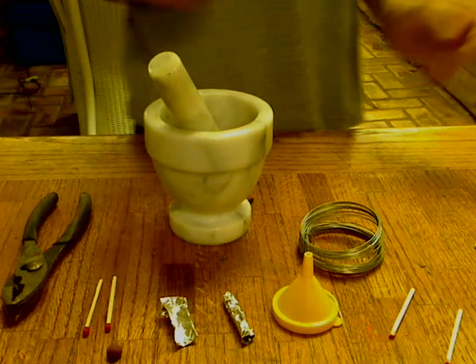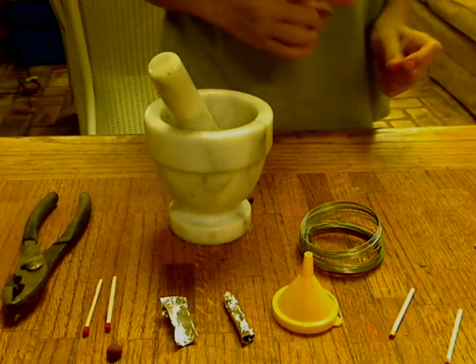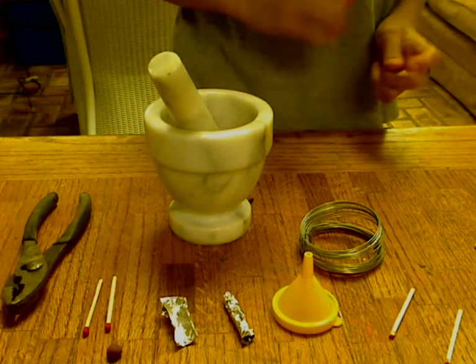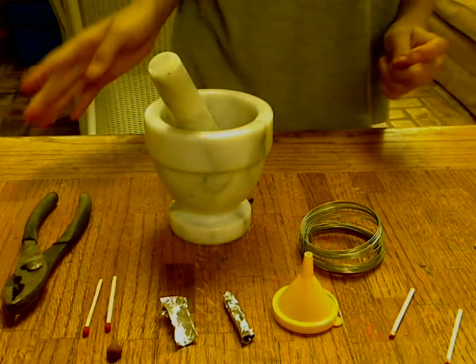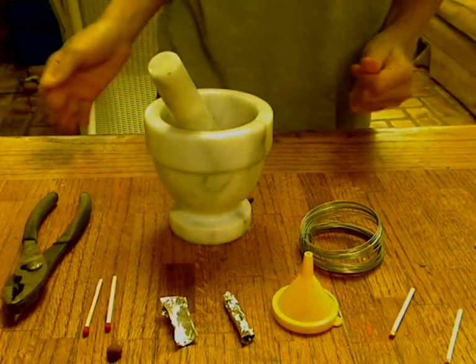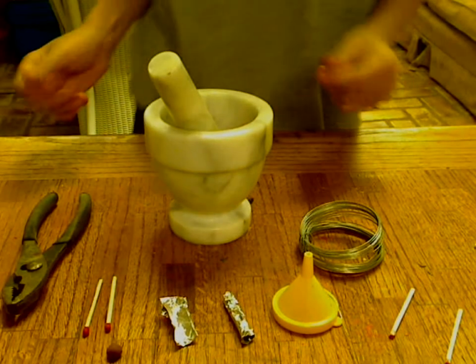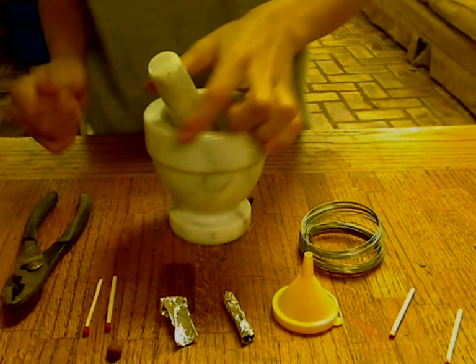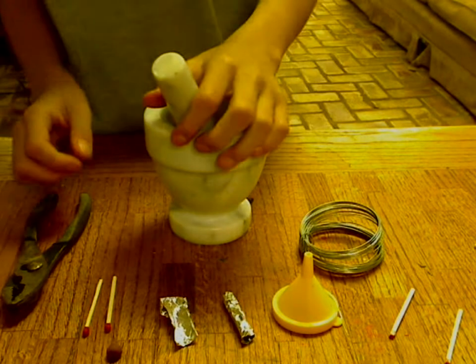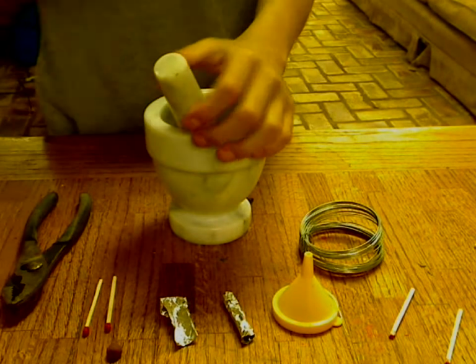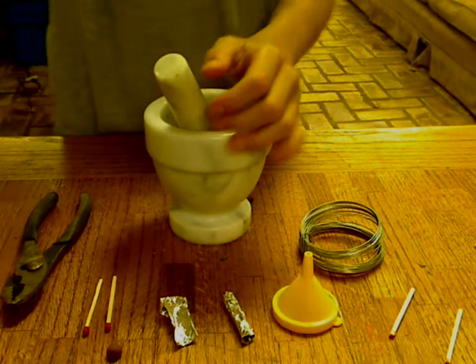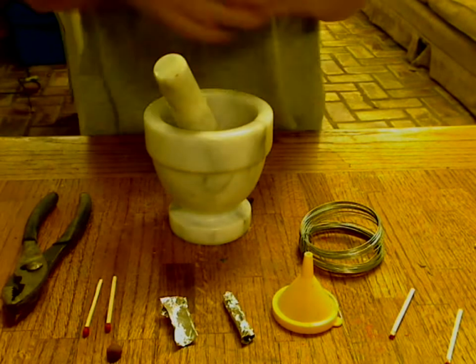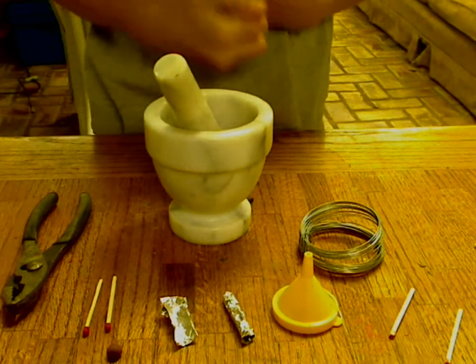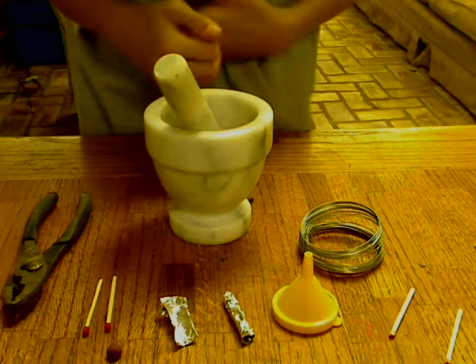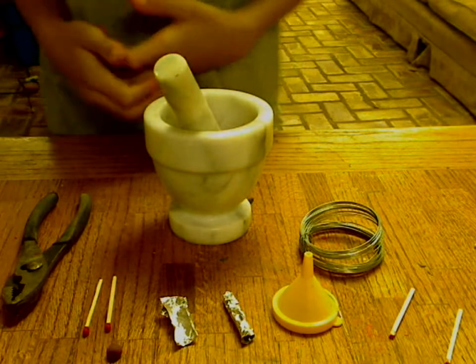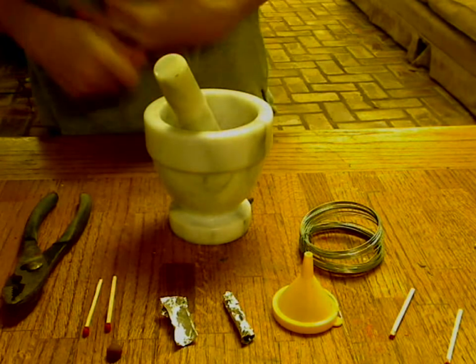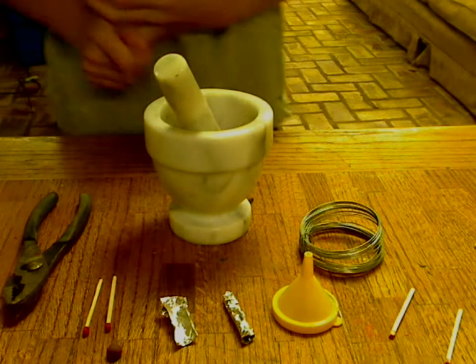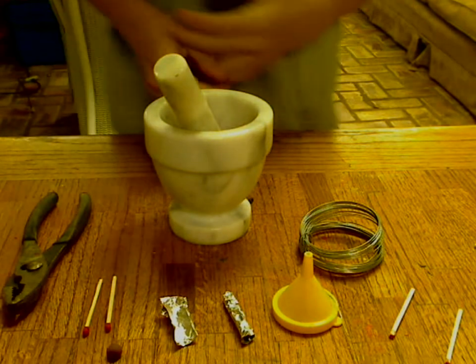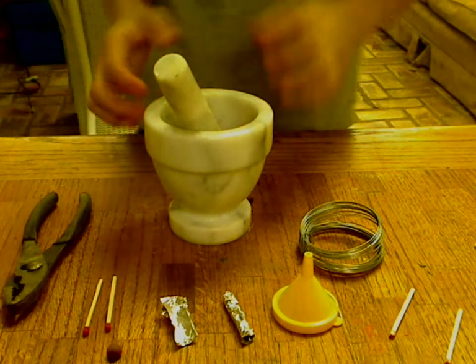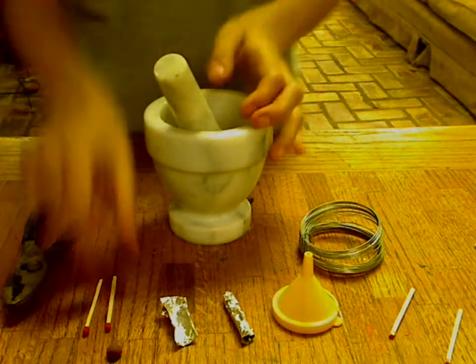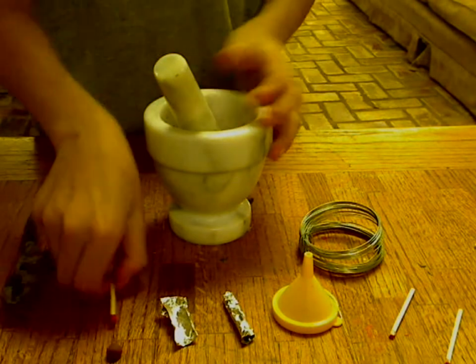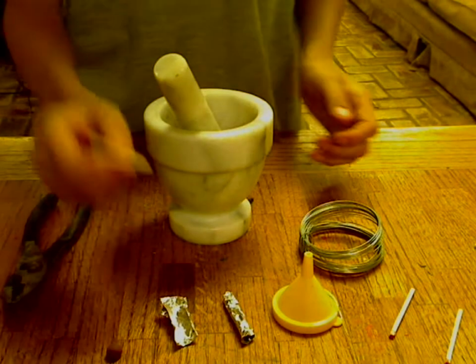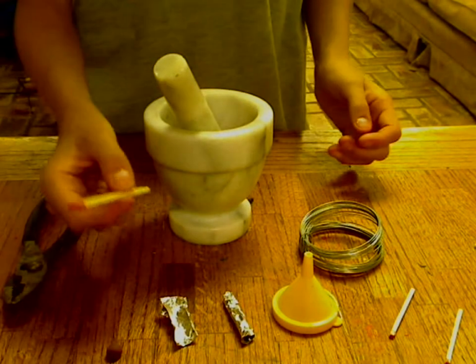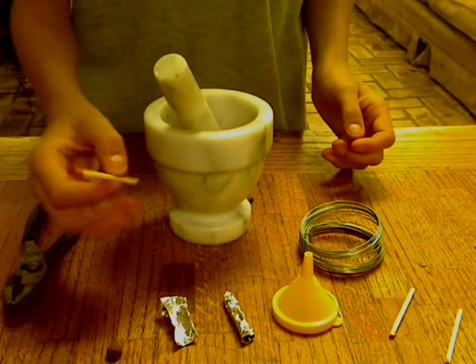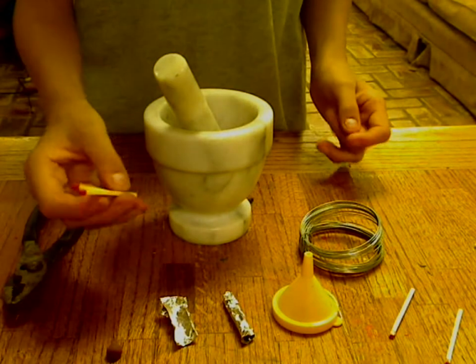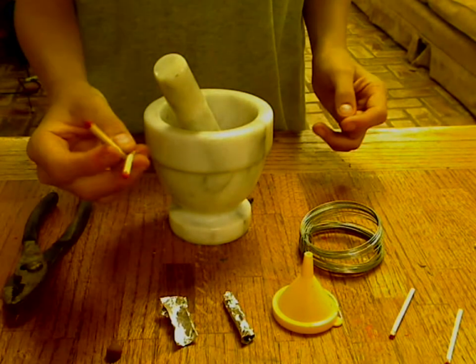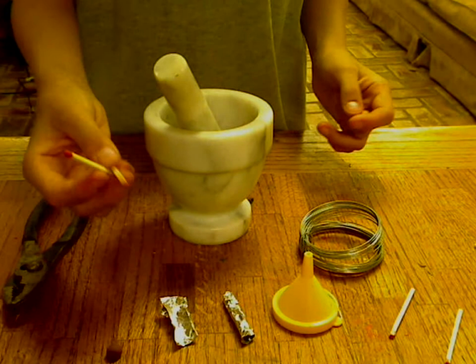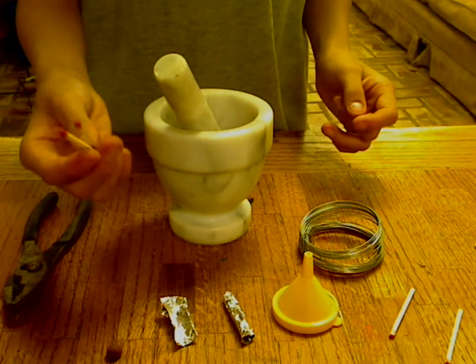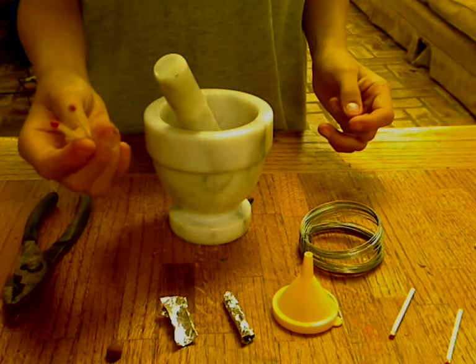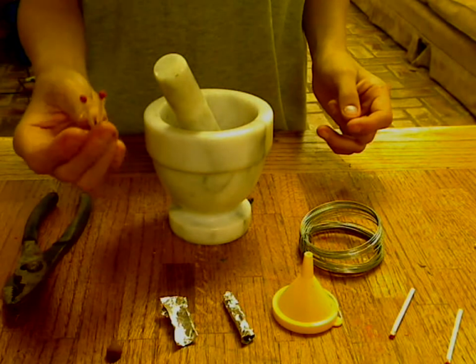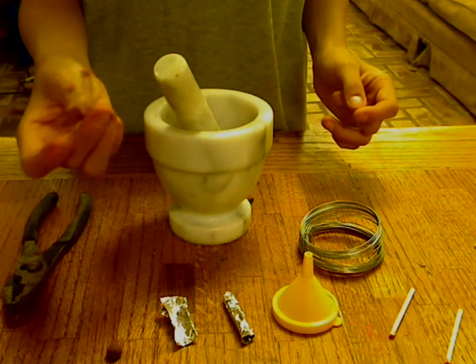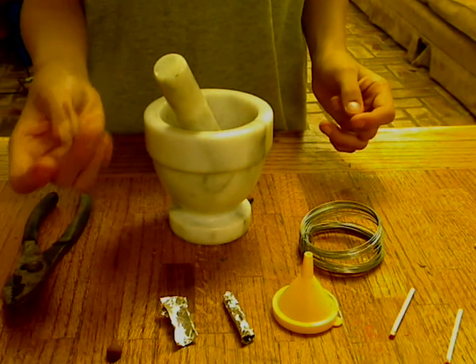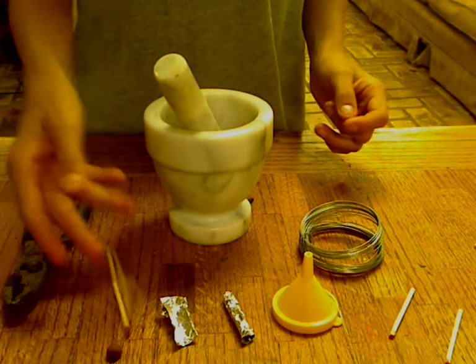Hi, I'm KrazyFlein9000 and in this video I'm going to show you how to make a match rocket. What you need: matches — you don't need just two, you need about 20.